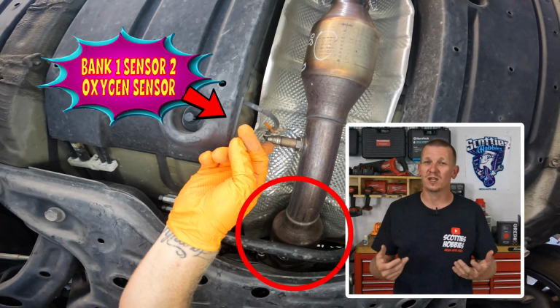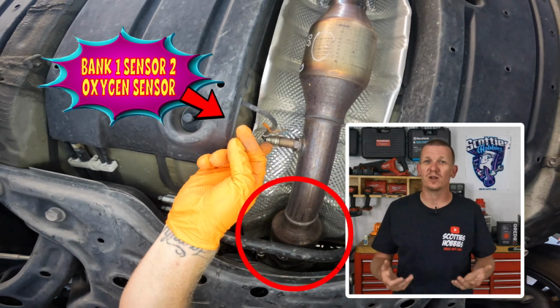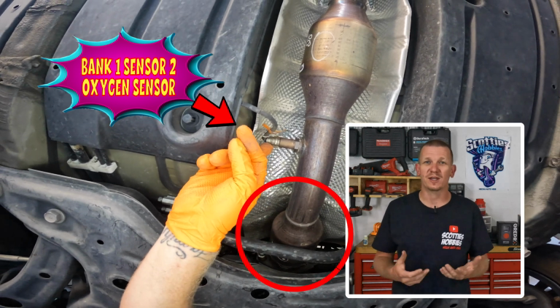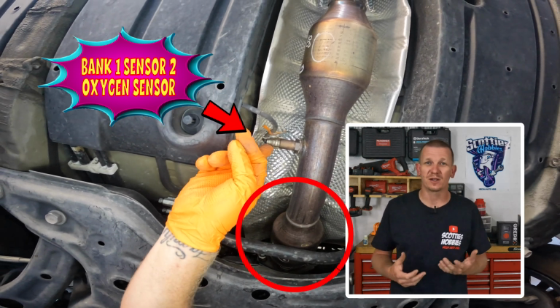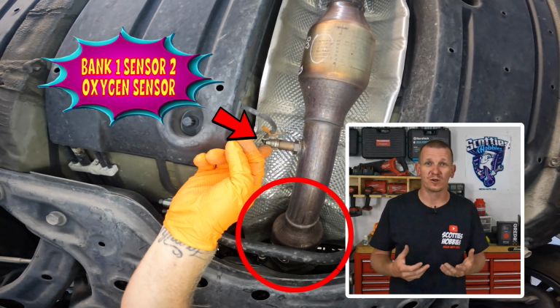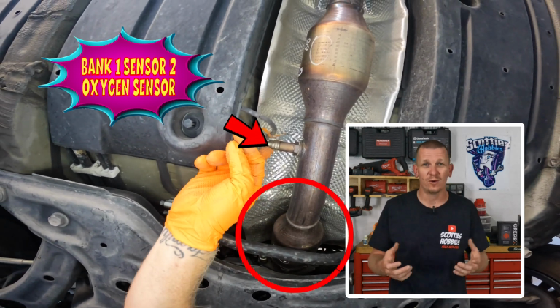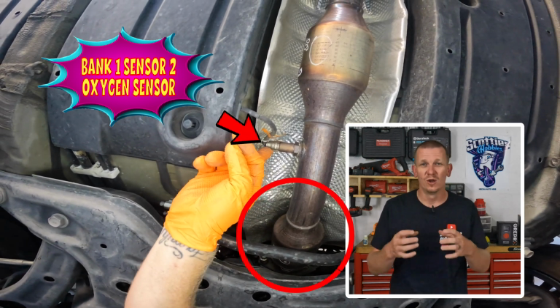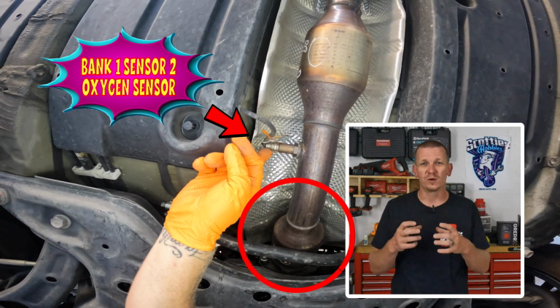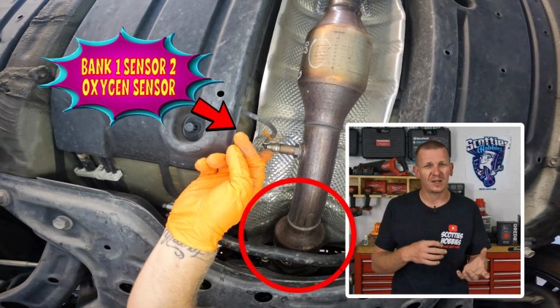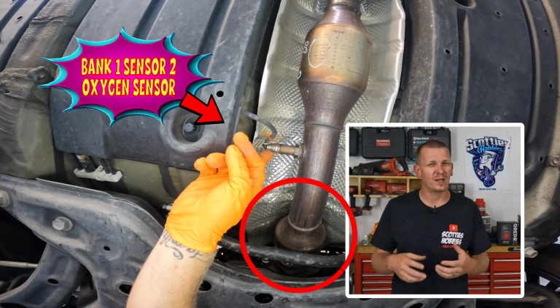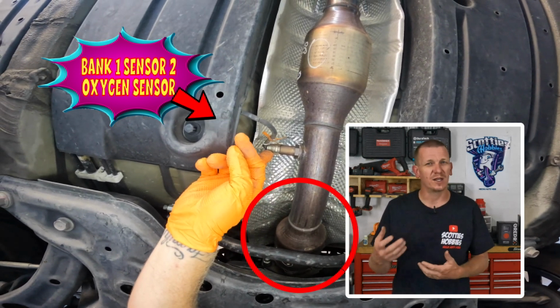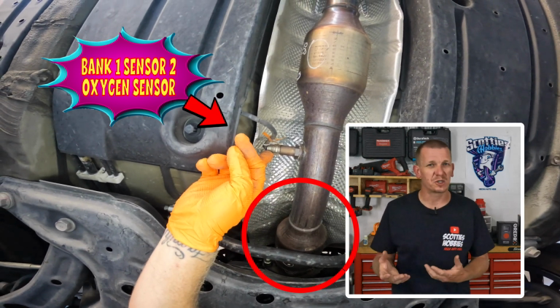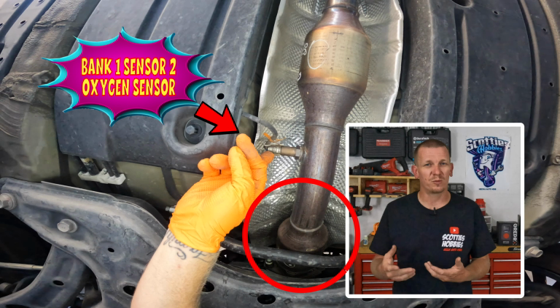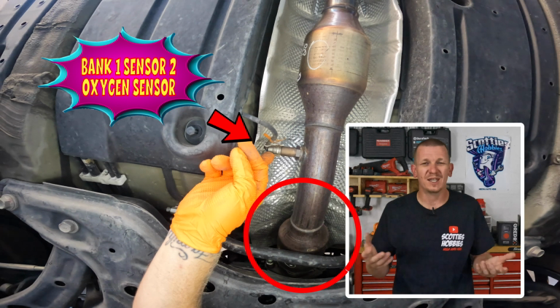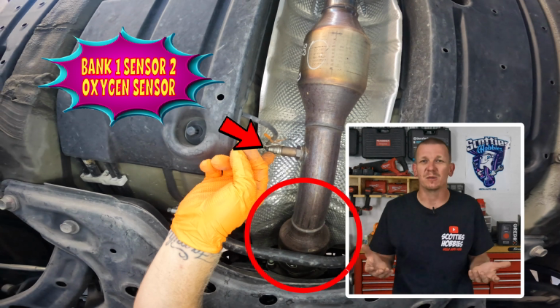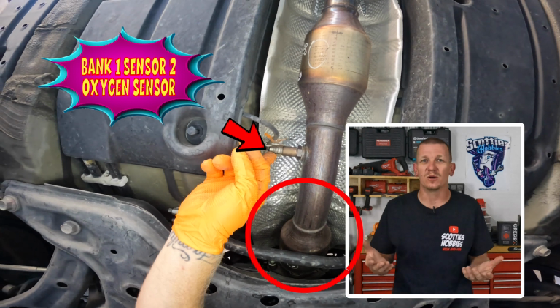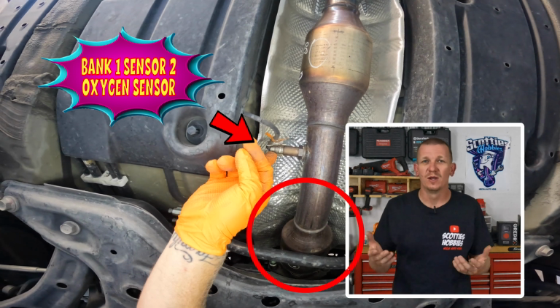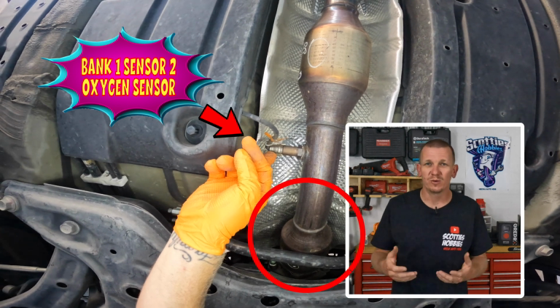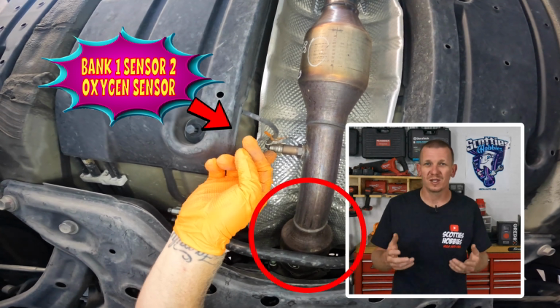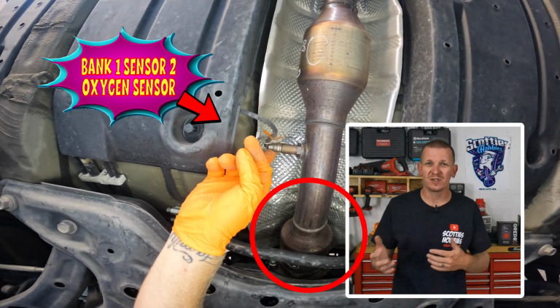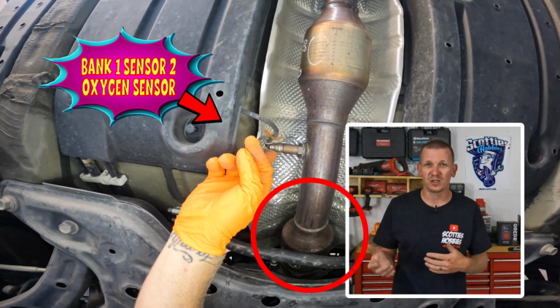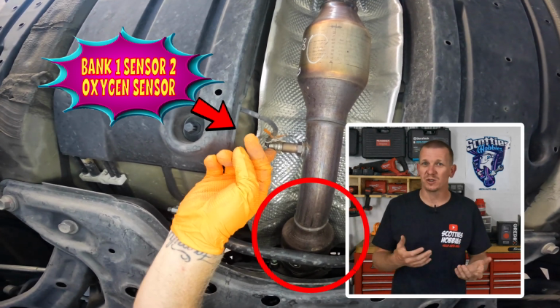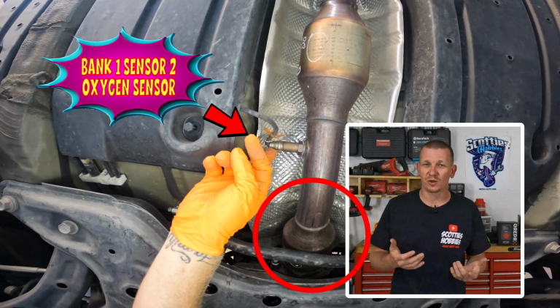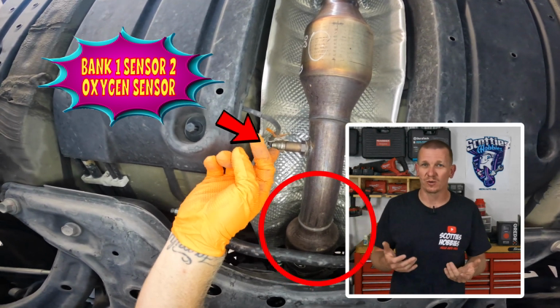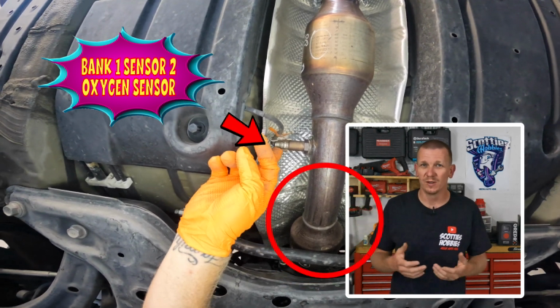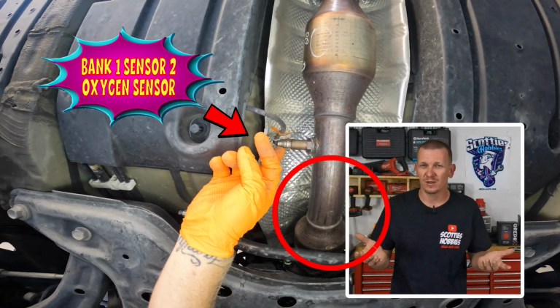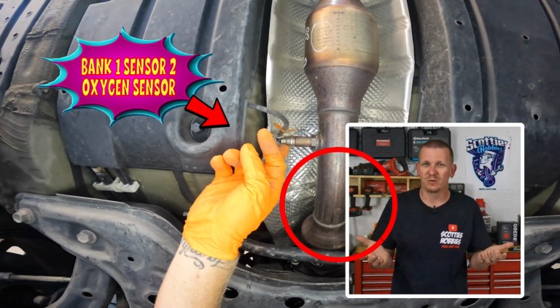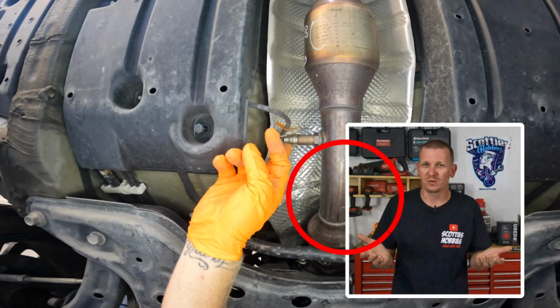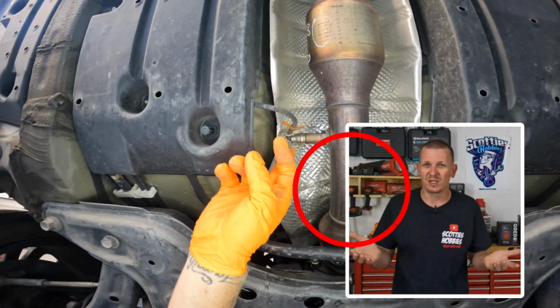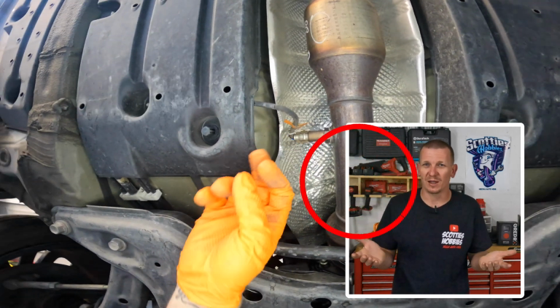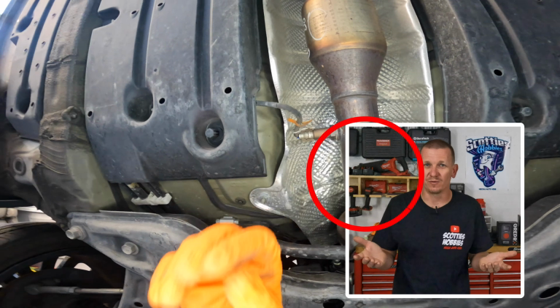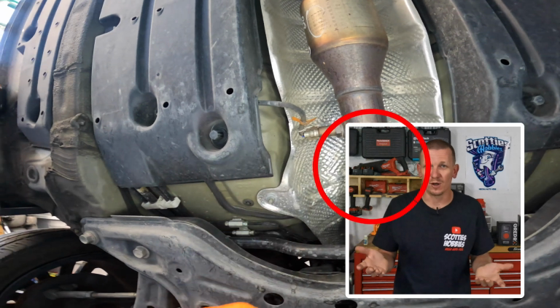Some say if you knock the catalytic converter out or take it out, it could increase performance, and that might be so. But the give and take, especially on a Toyota Corolla, I would just keep the catalytic converter on.